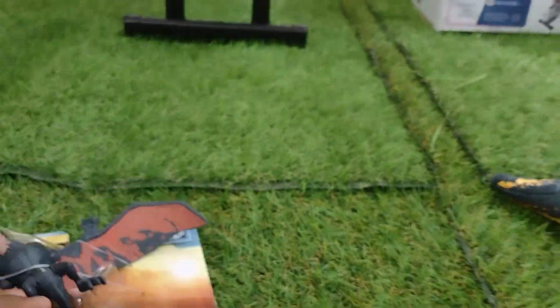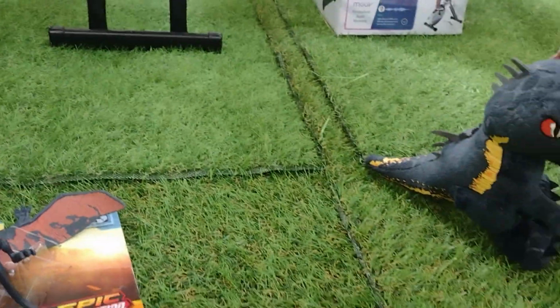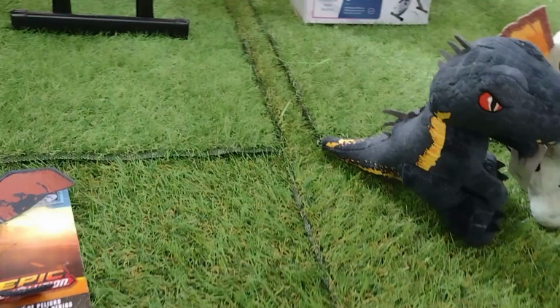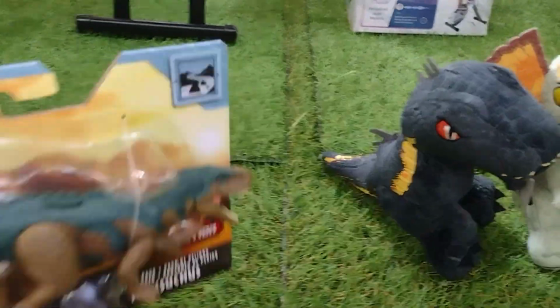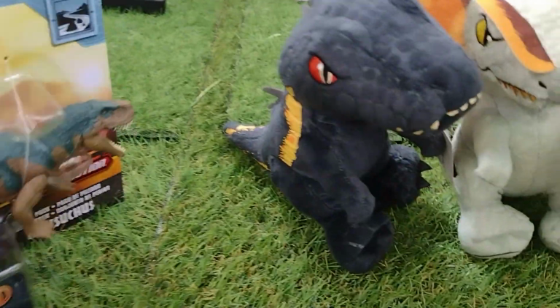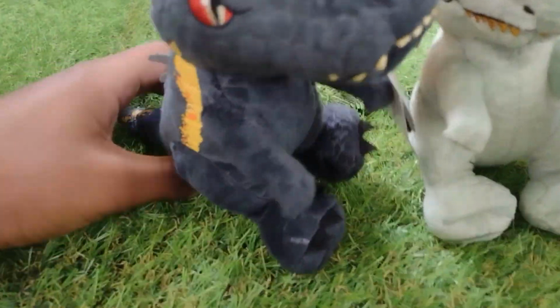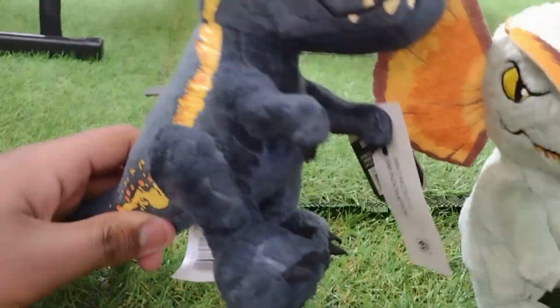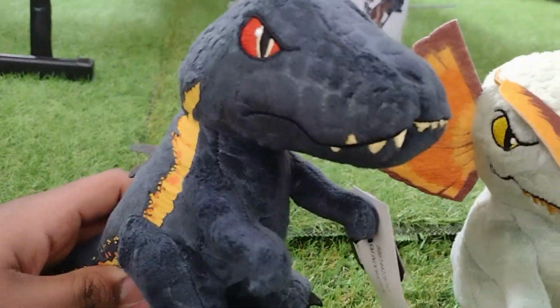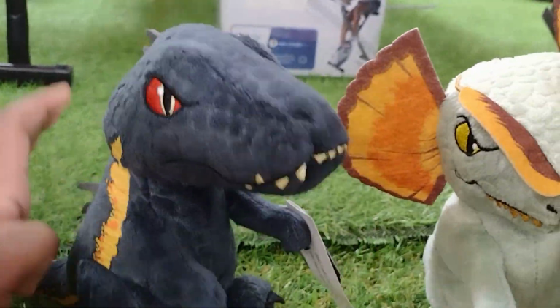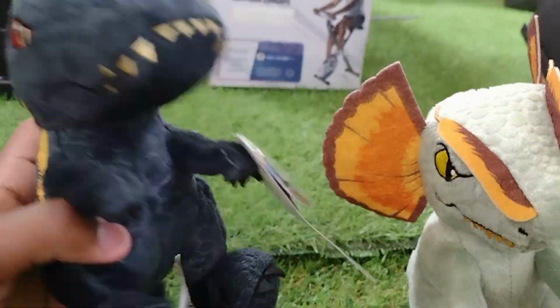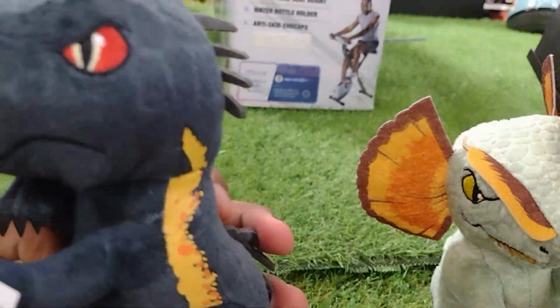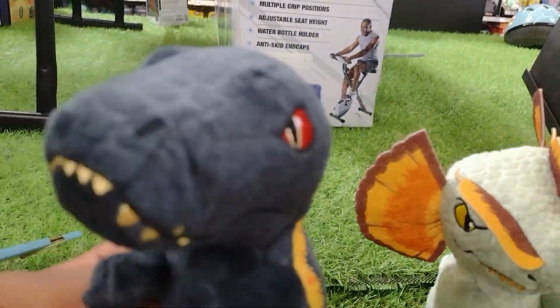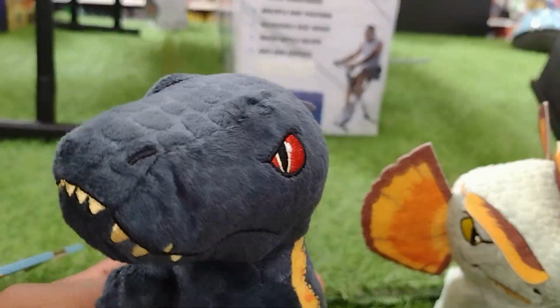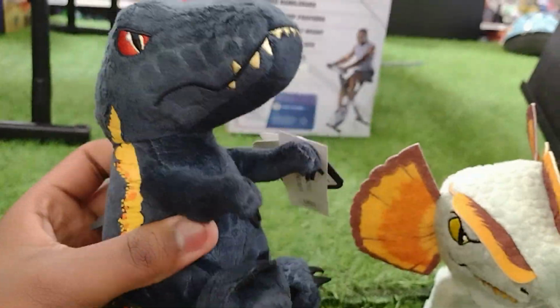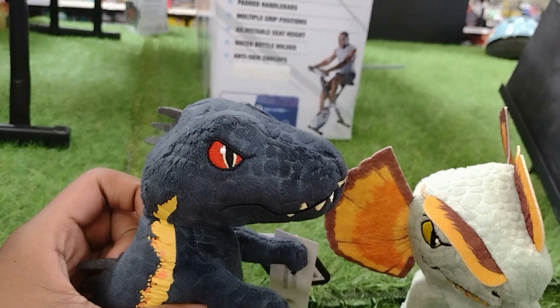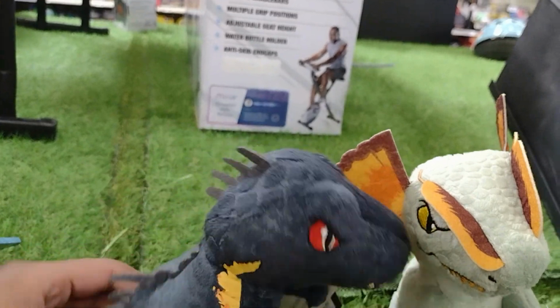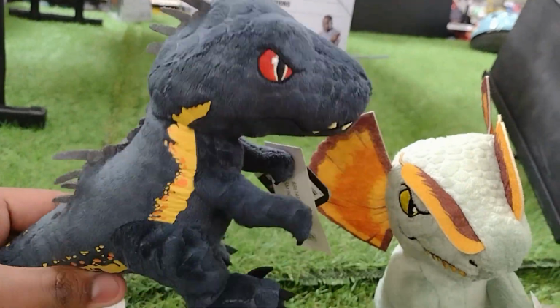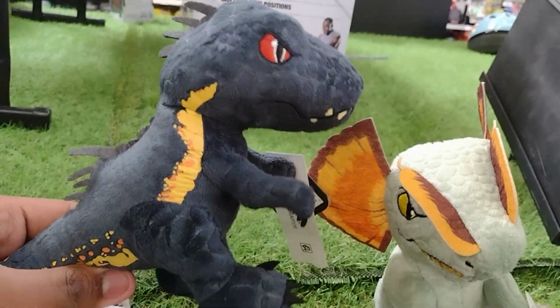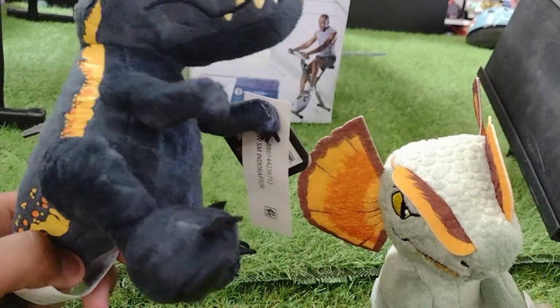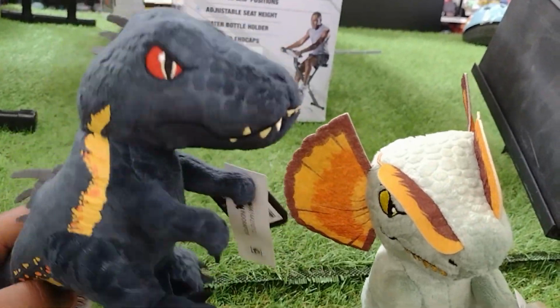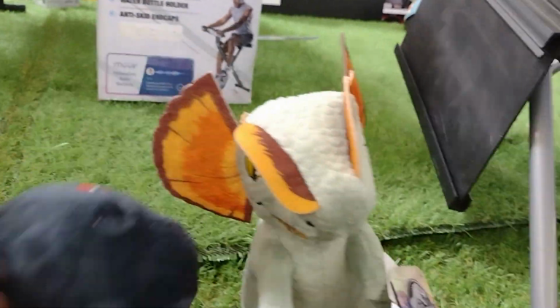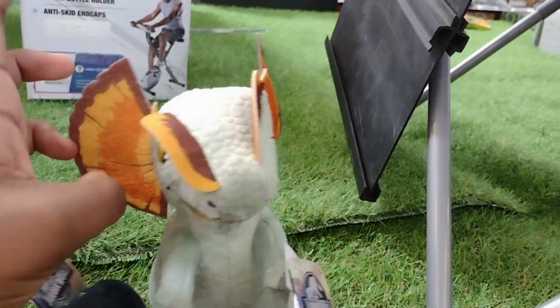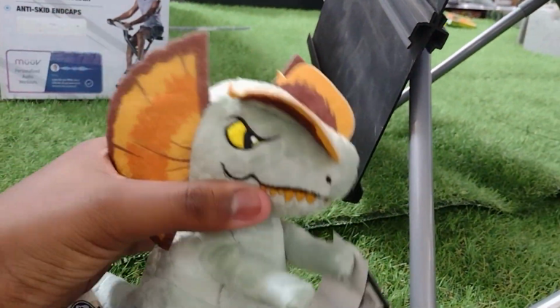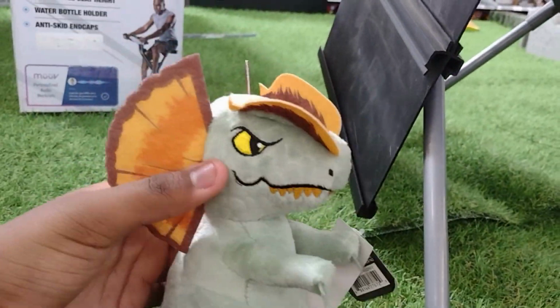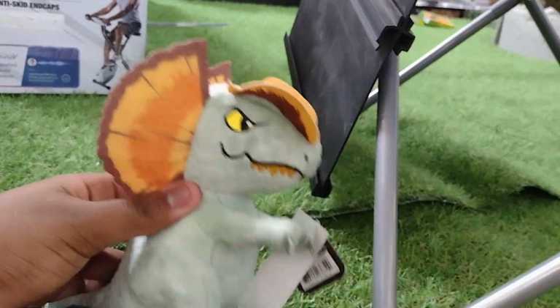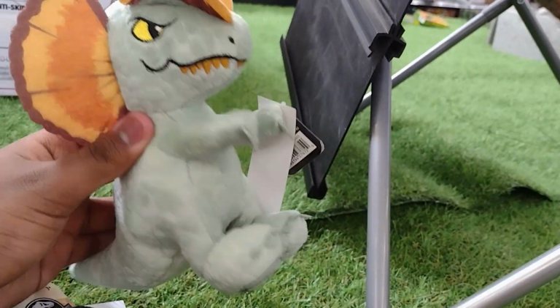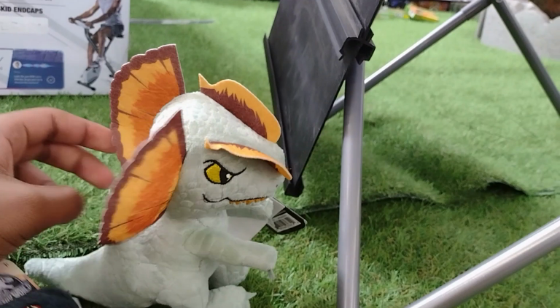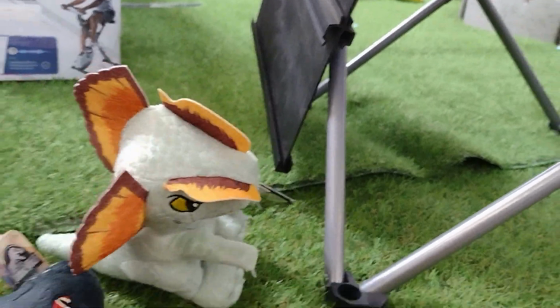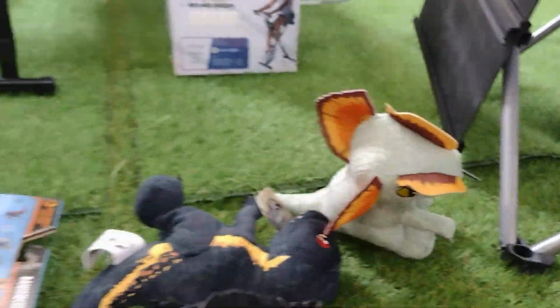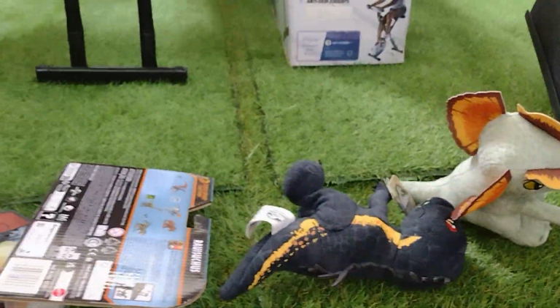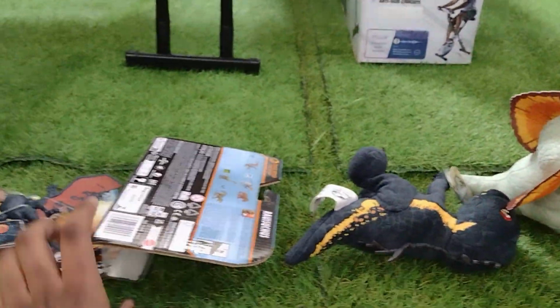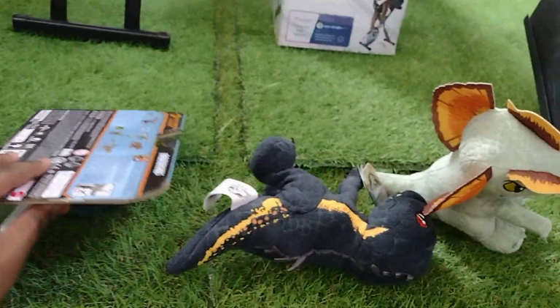River actually dropped that figure. Then we have the Endoraptor, which this plushie actually looks really nice — kinda looks like an Indominus Rex though, I don't know why. And then Dilophosaurus, which is pretty cool. I think they also have the Captives, but I'll show that in a second.